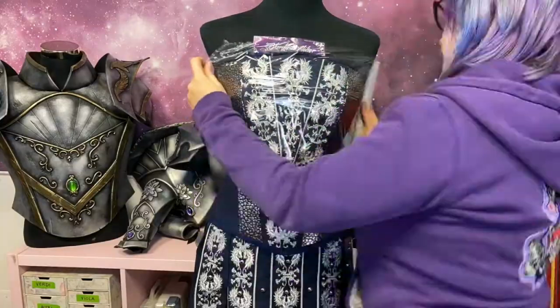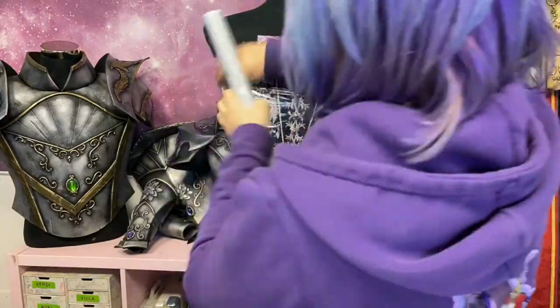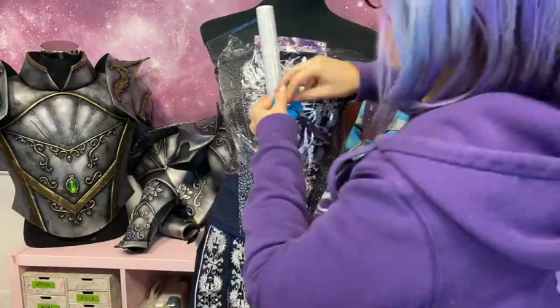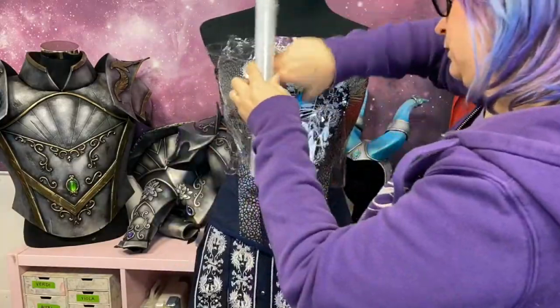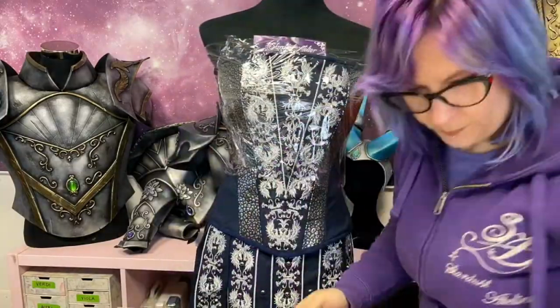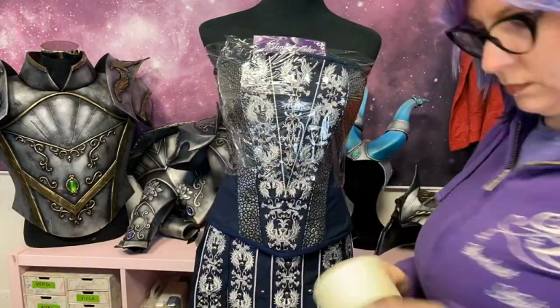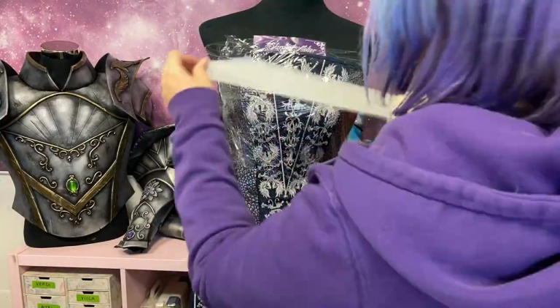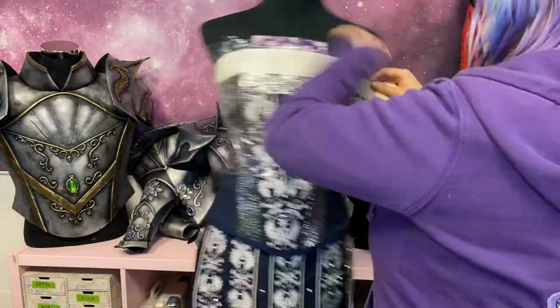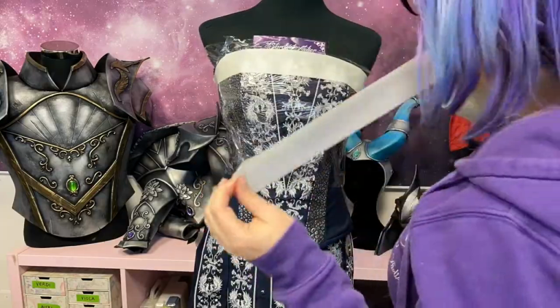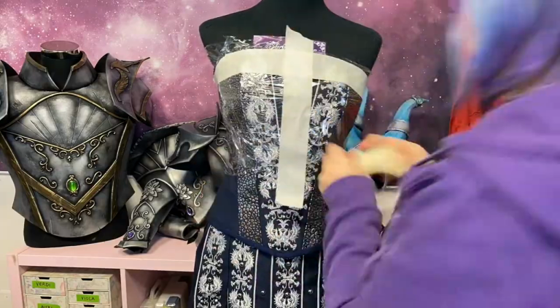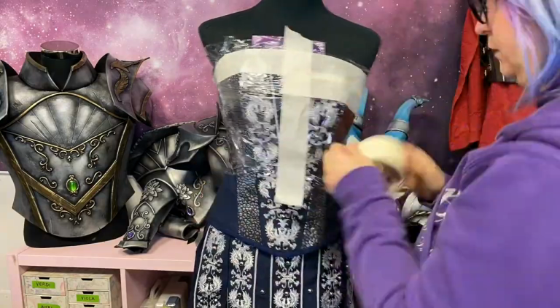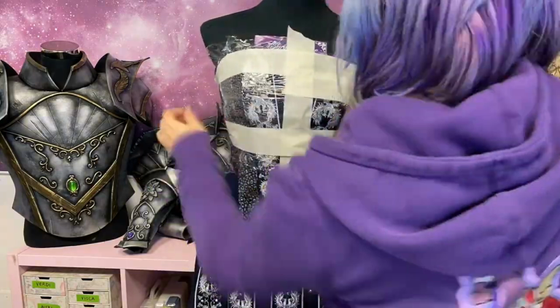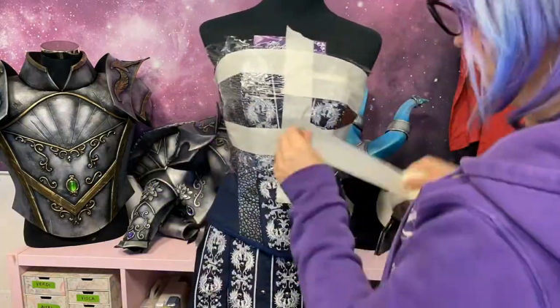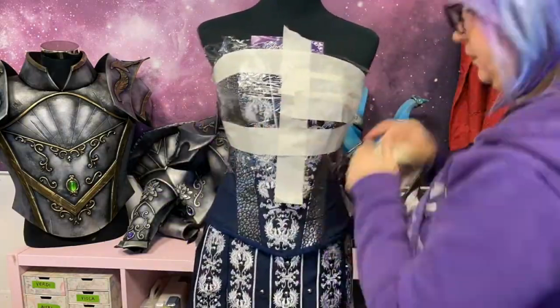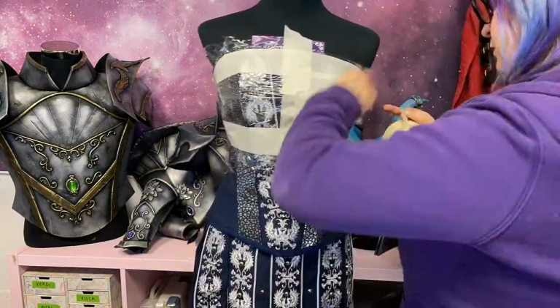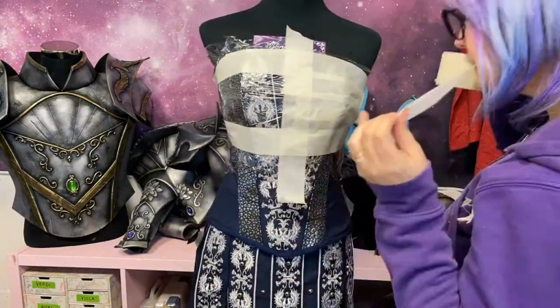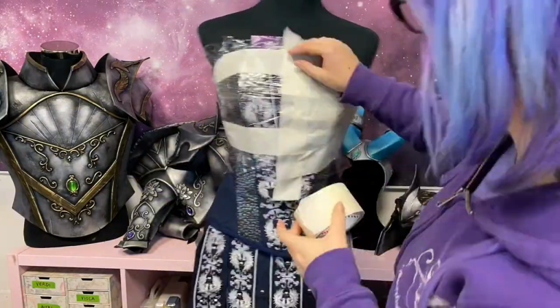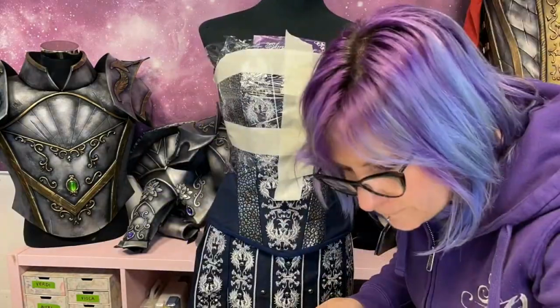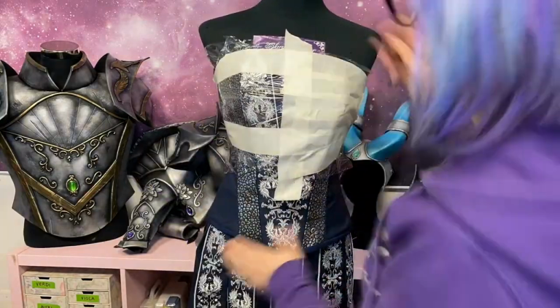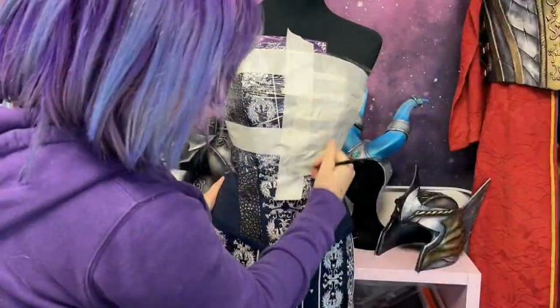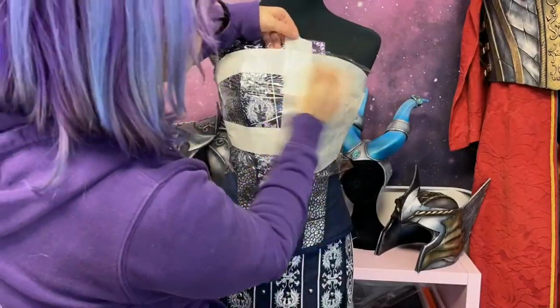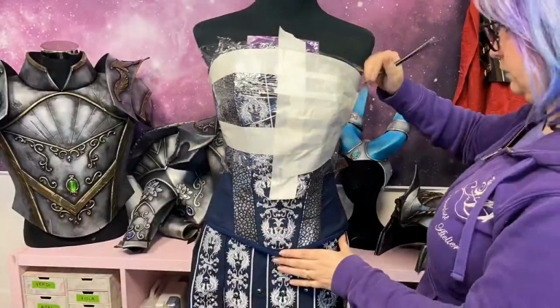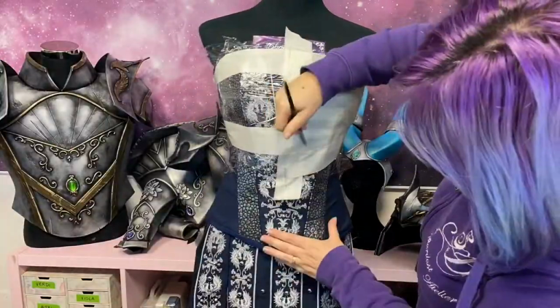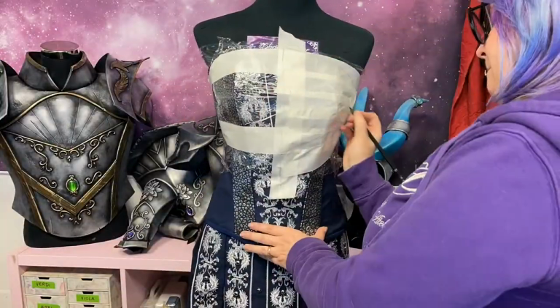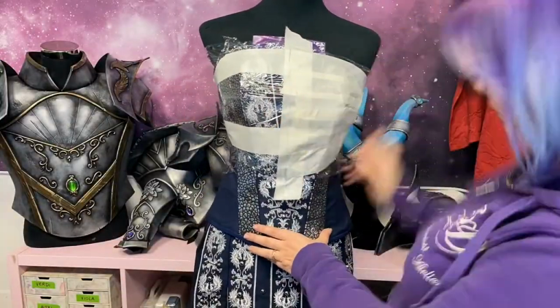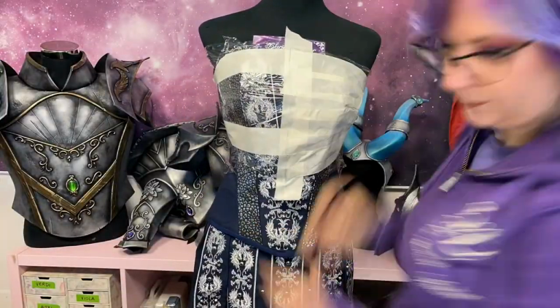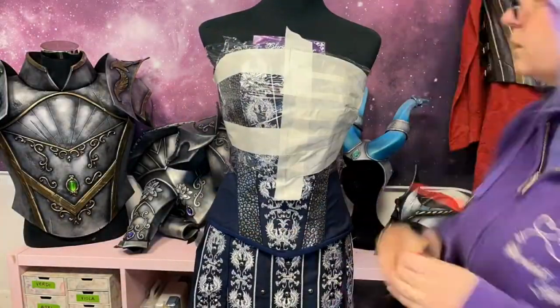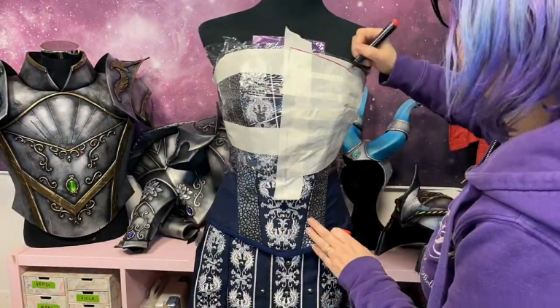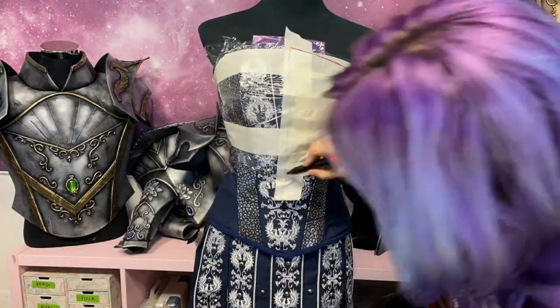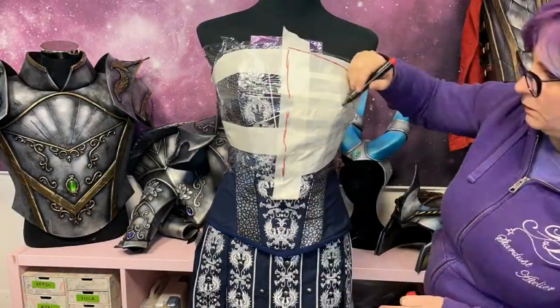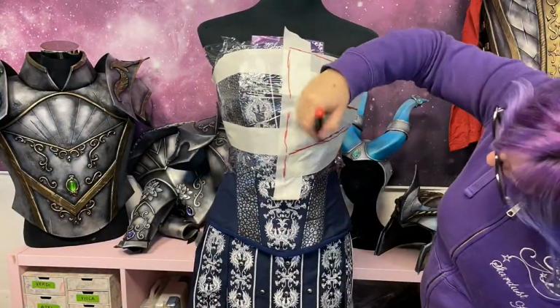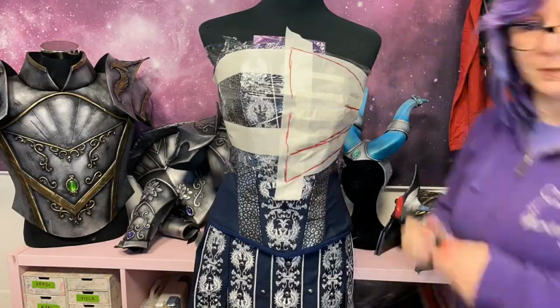First we have to create the pattern. Wrap yourself or the dummy in kitchen plastic, then add paper tape. Start from the middle and cover all the surface you want to cover with your breastplate. Now draw your armor and then cut!